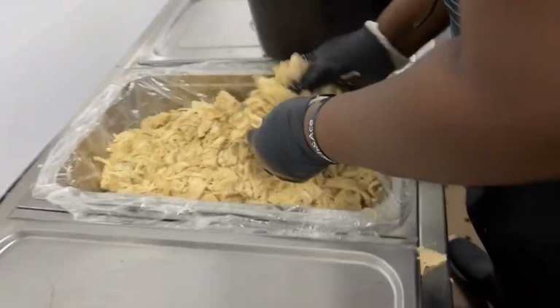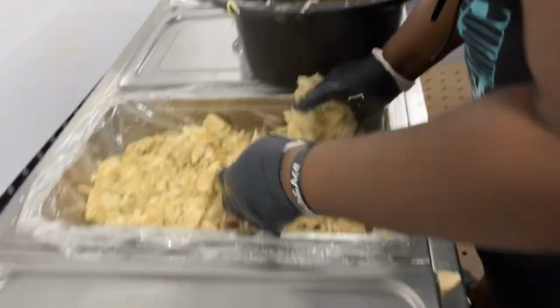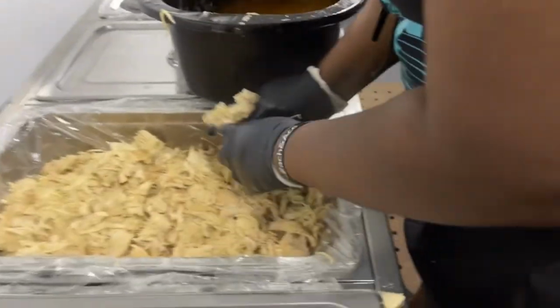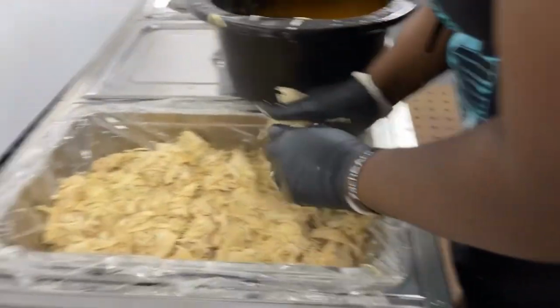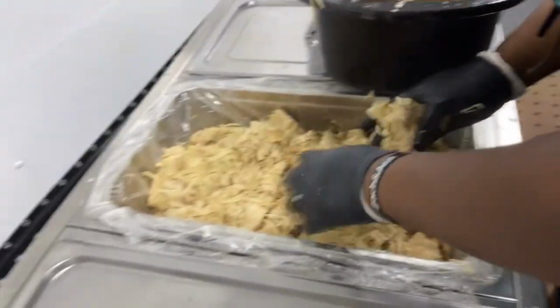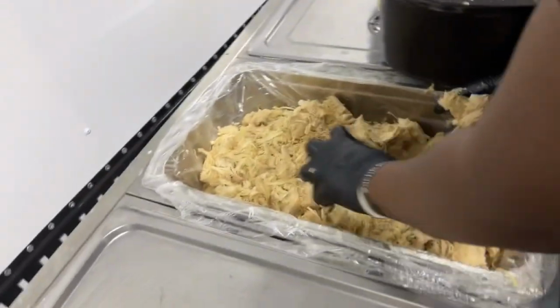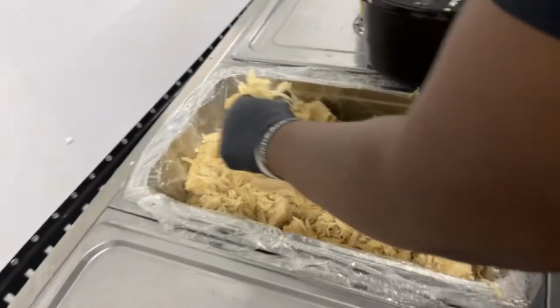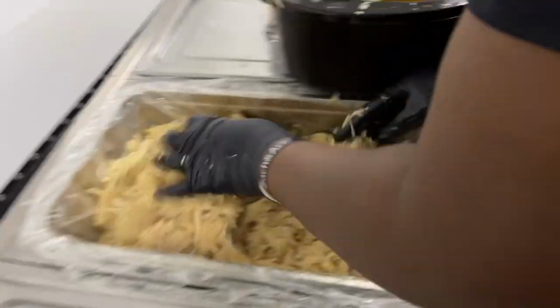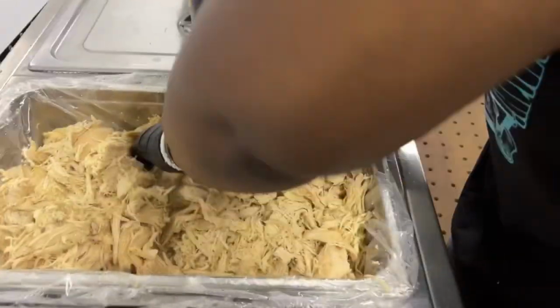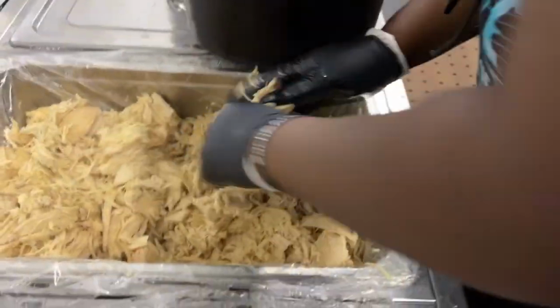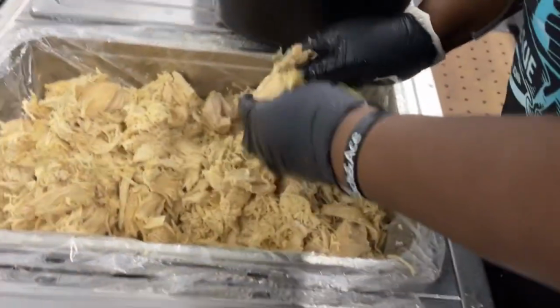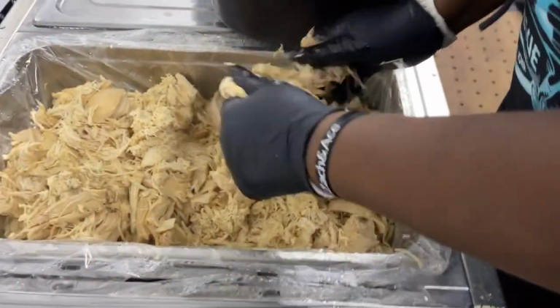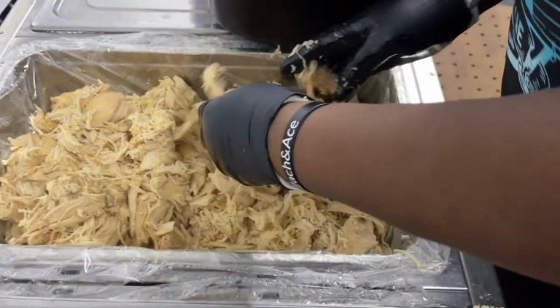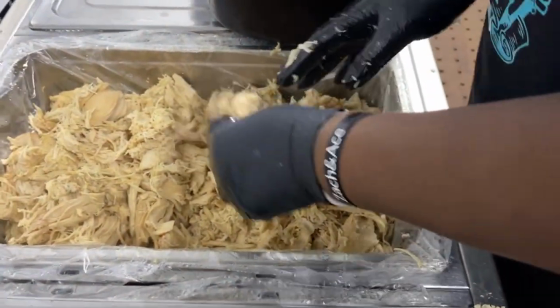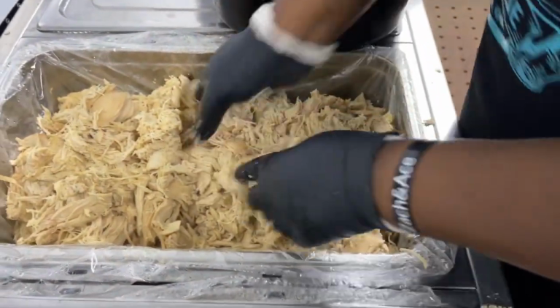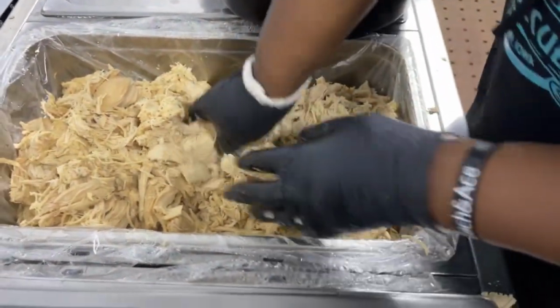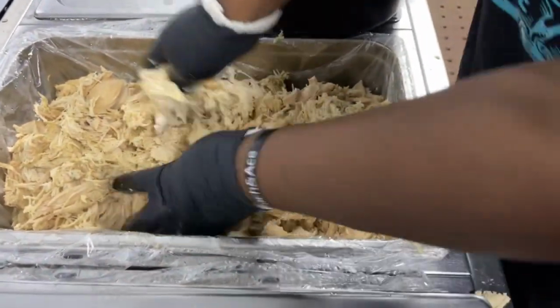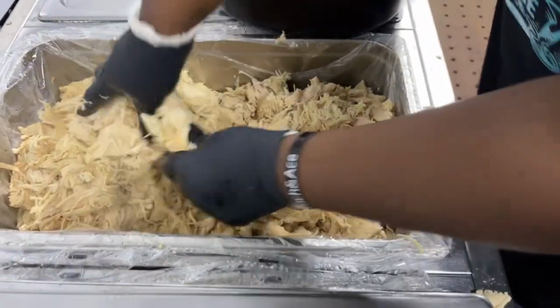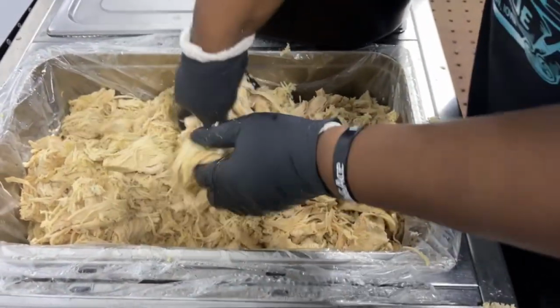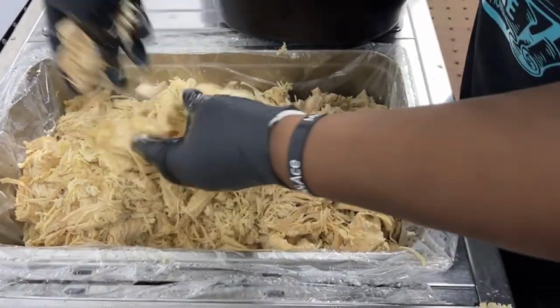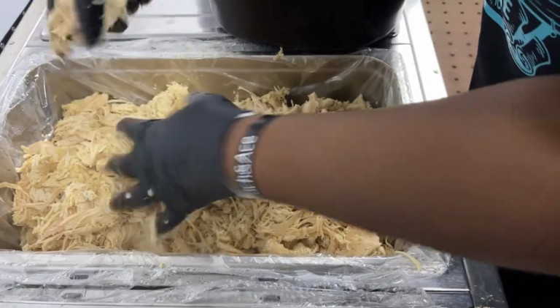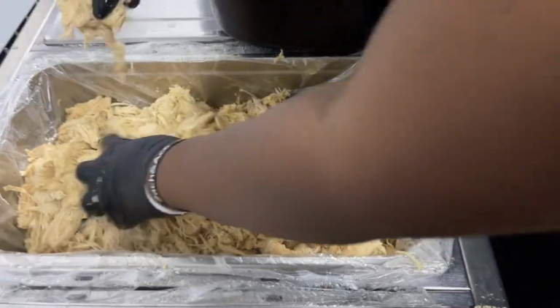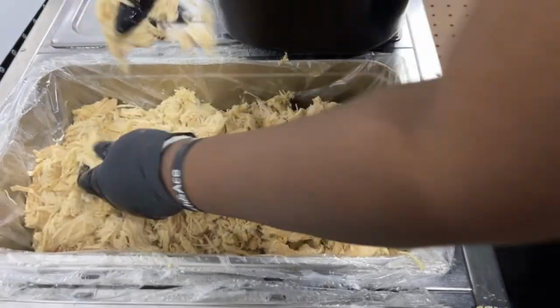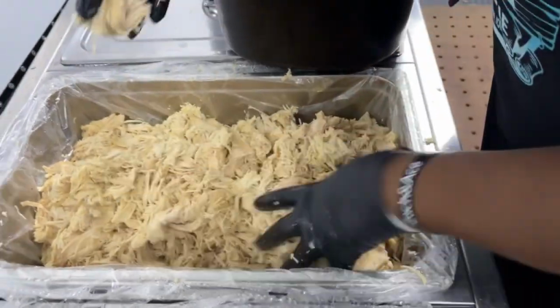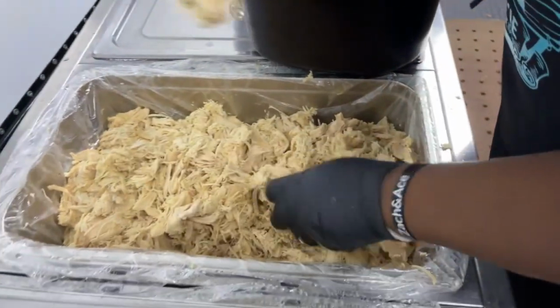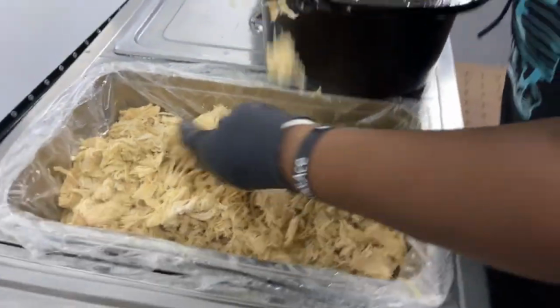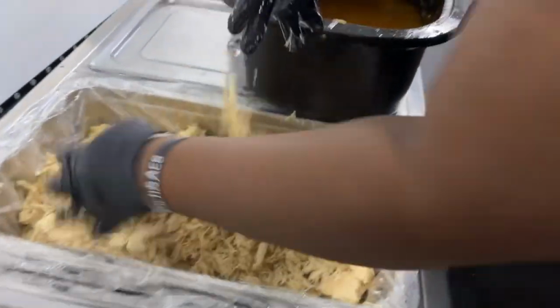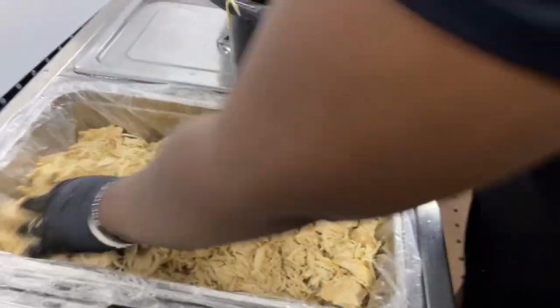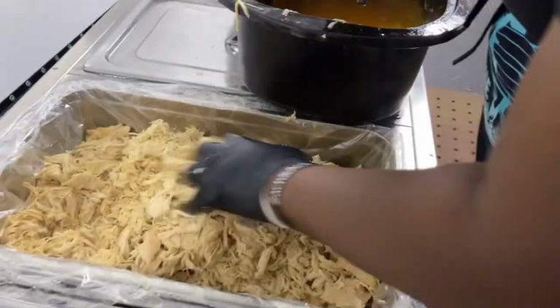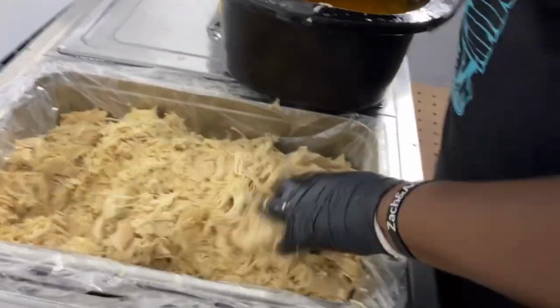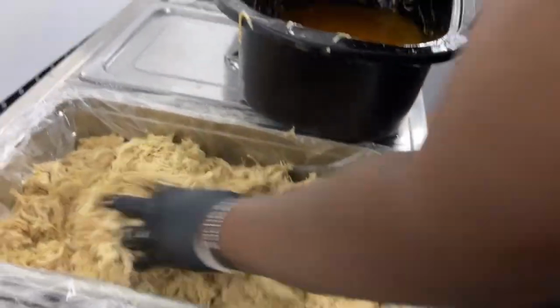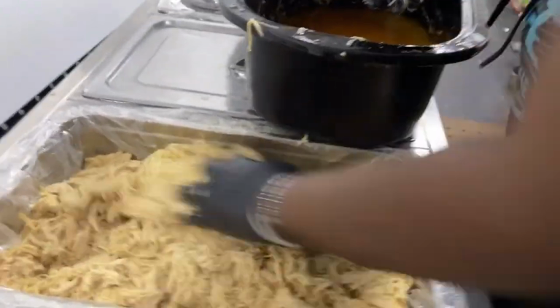How many pounds? 40 pounds, honey? Yes, this is a case — a case or a case and a half? A case, 40 pounds. Yep, a pulled chicken breast, a case of chicken breast.